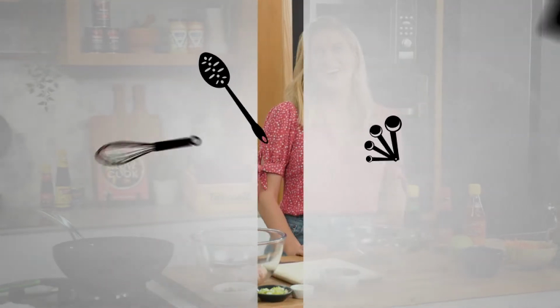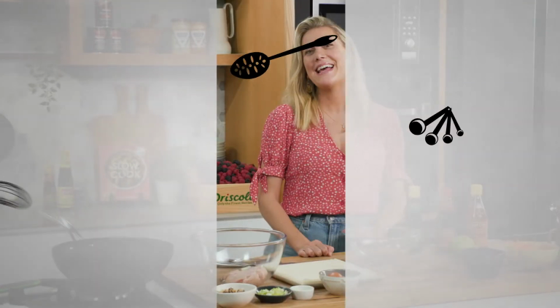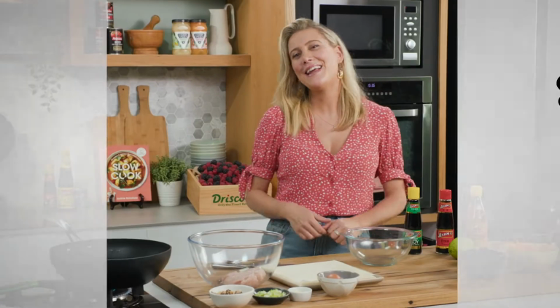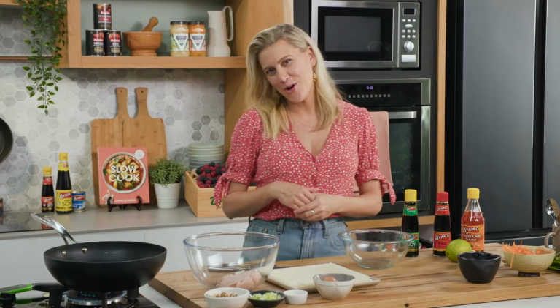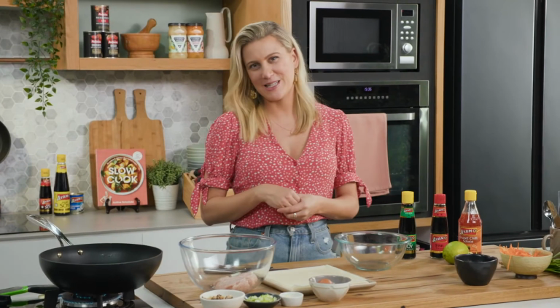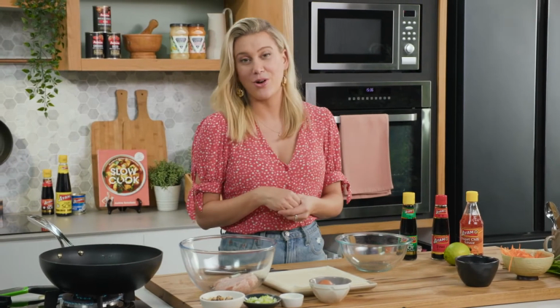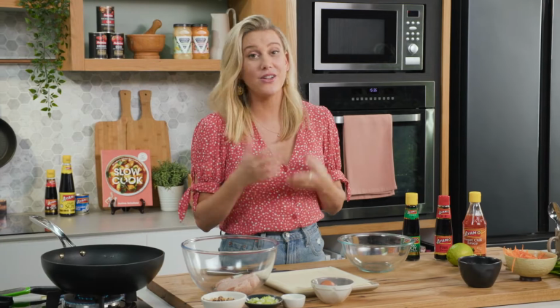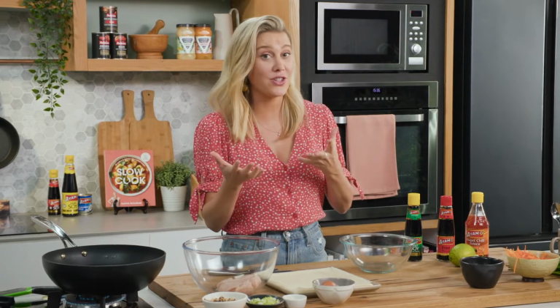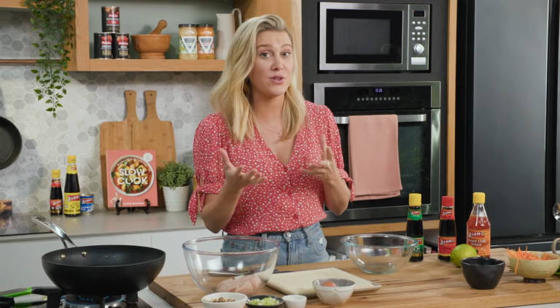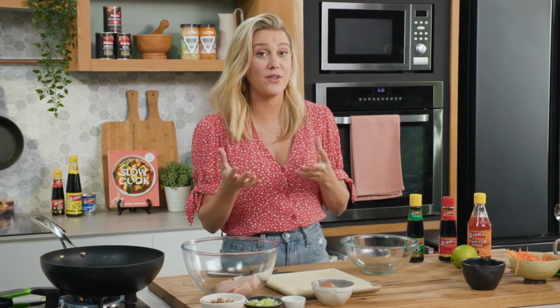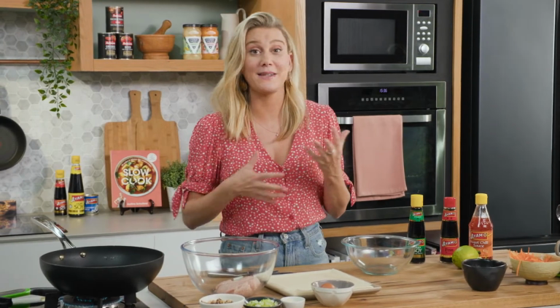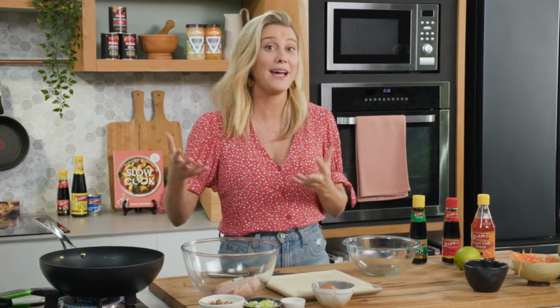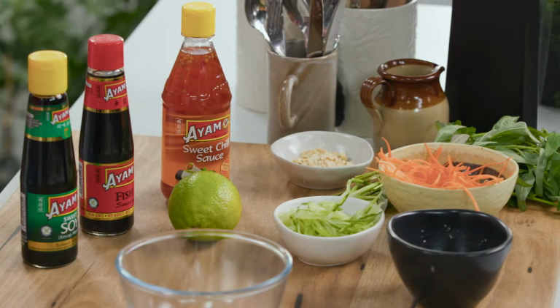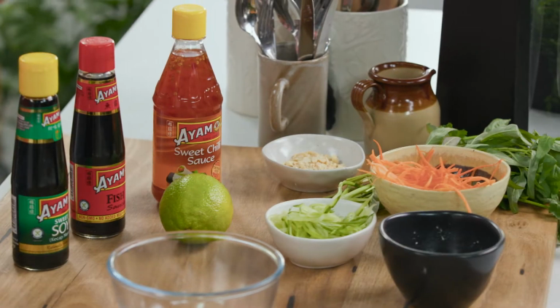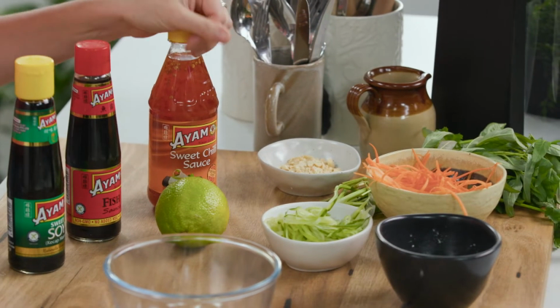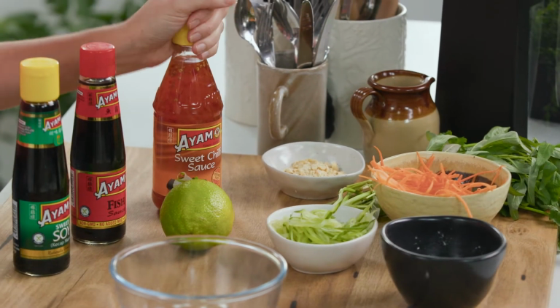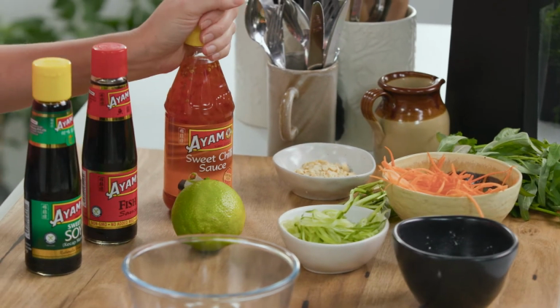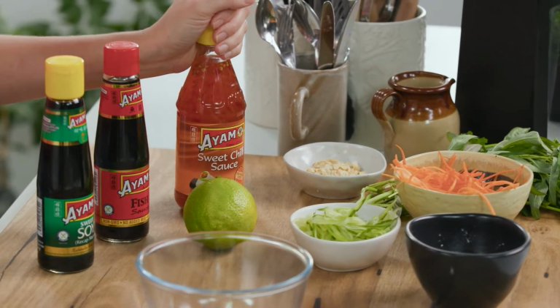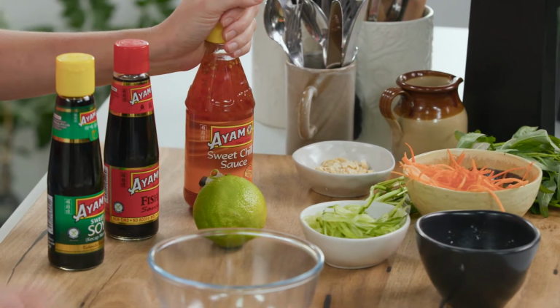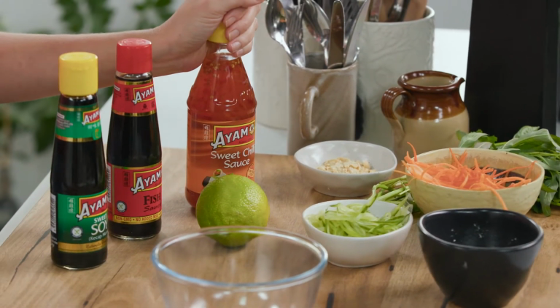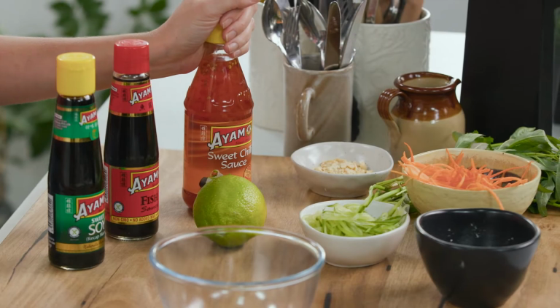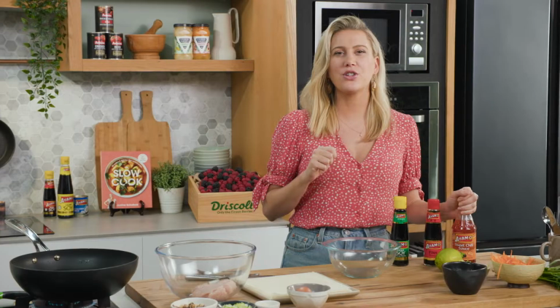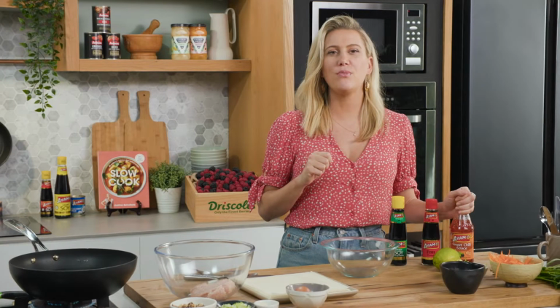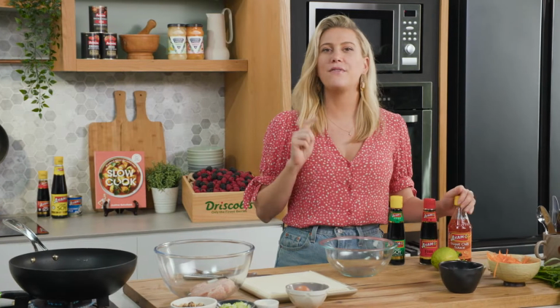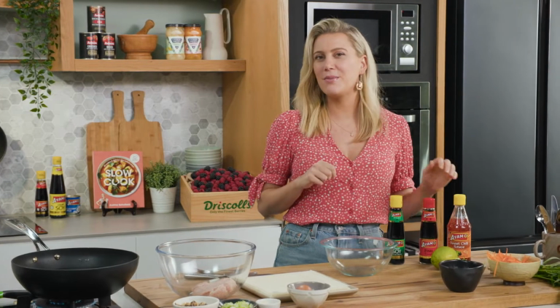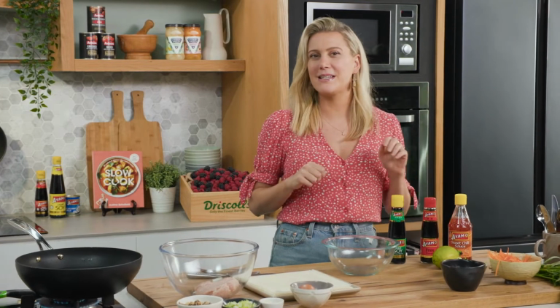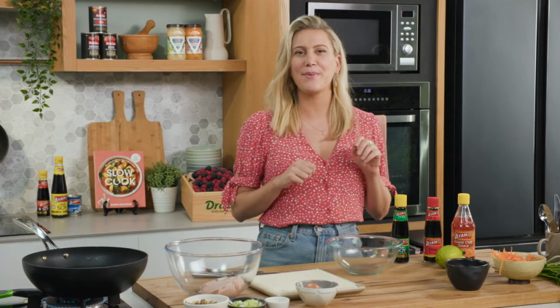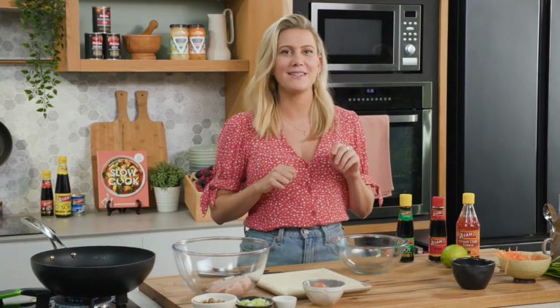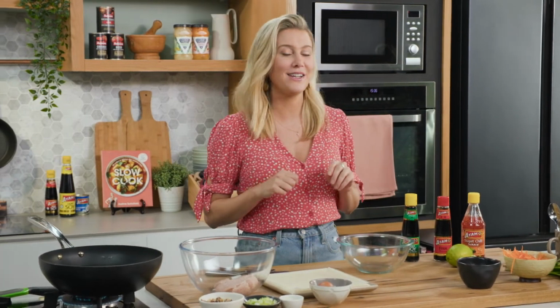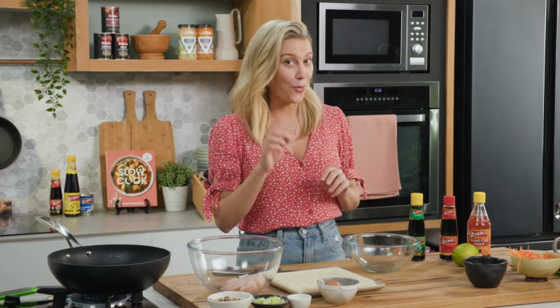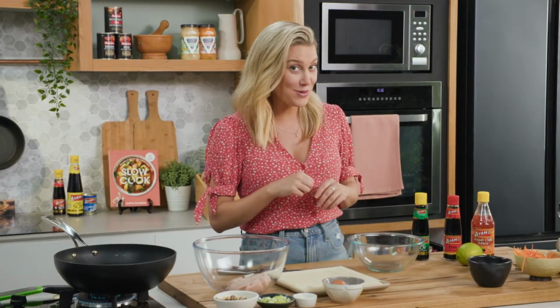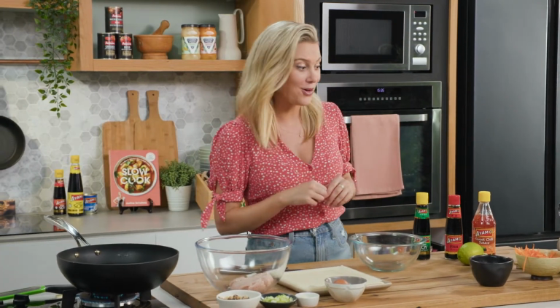I love homemade spring rolls — usually you would serve them as a little canapé with some sweet chilli sauce. But today I want to show you my Vietnamese-inspired salad with spring rolls.